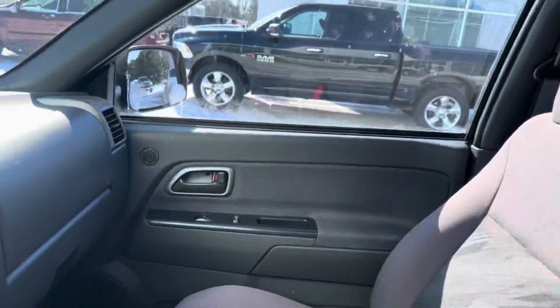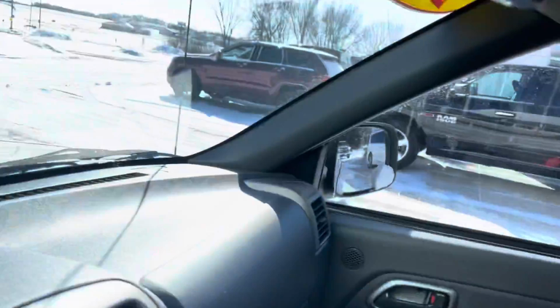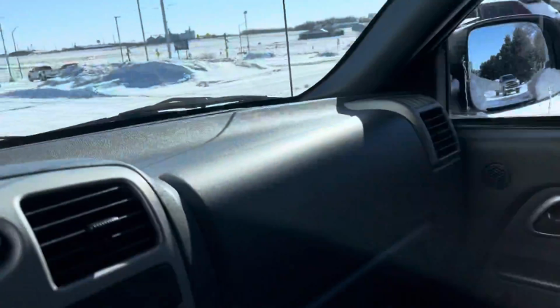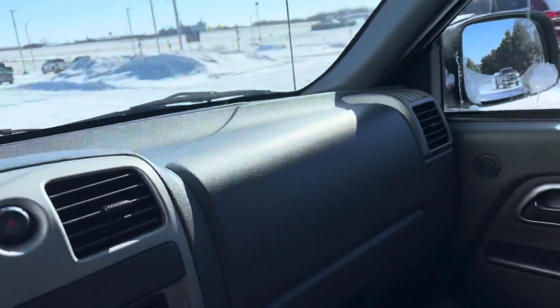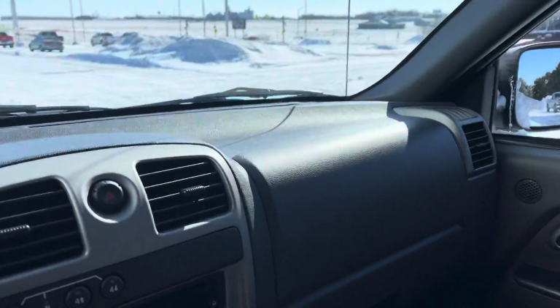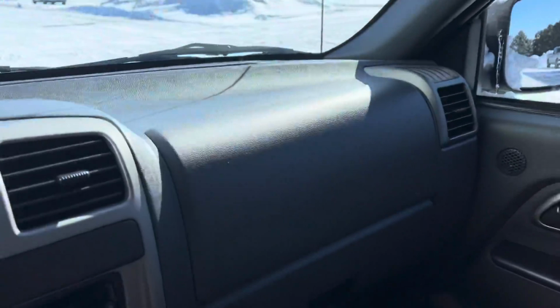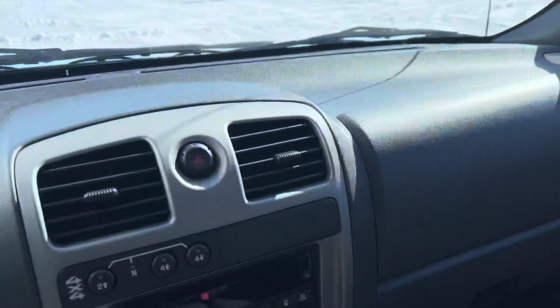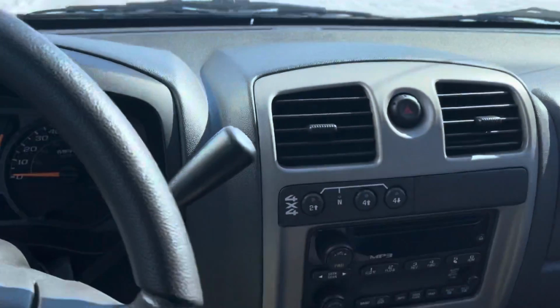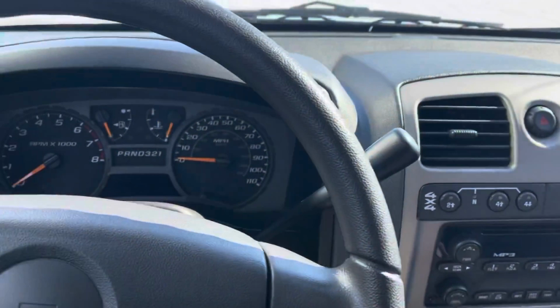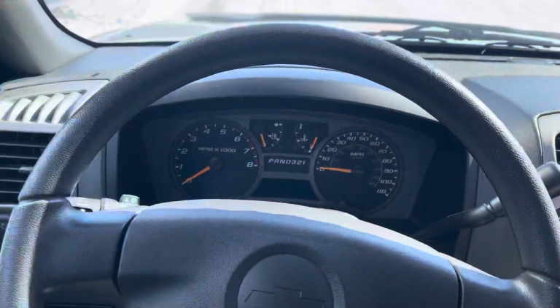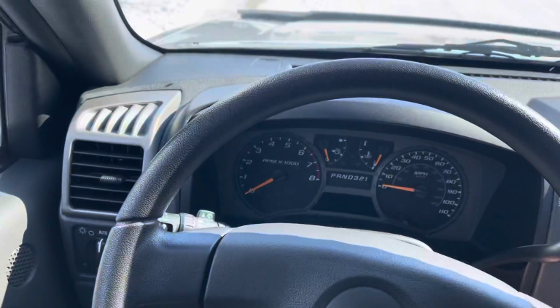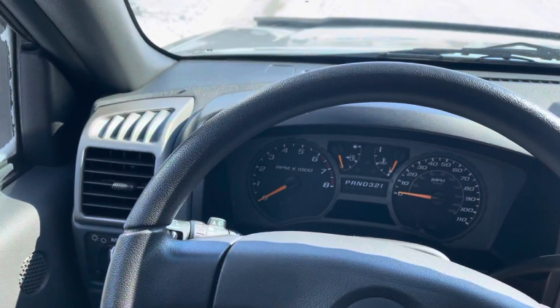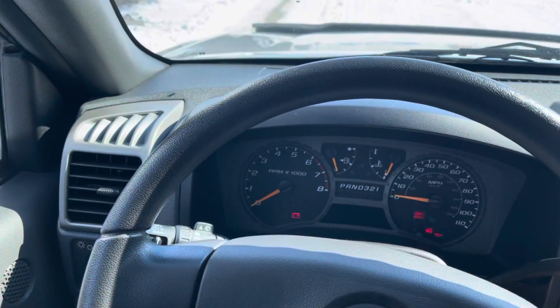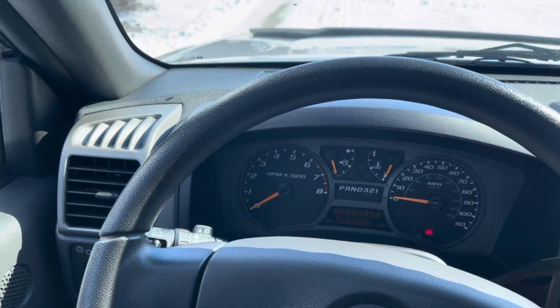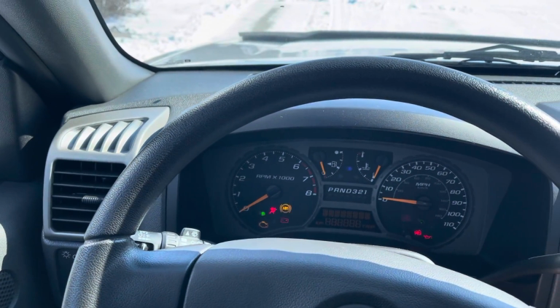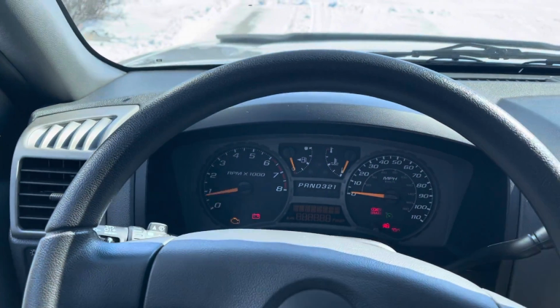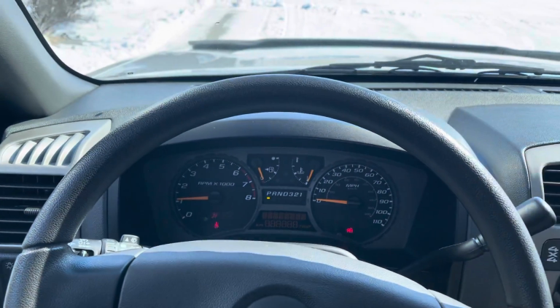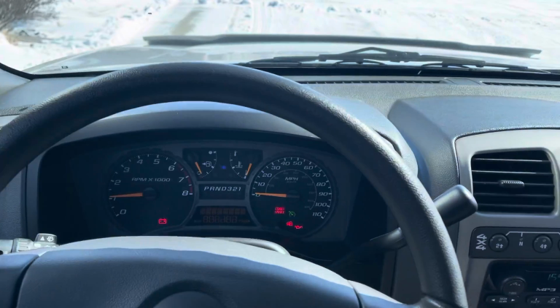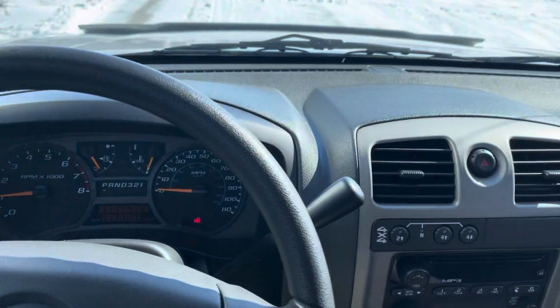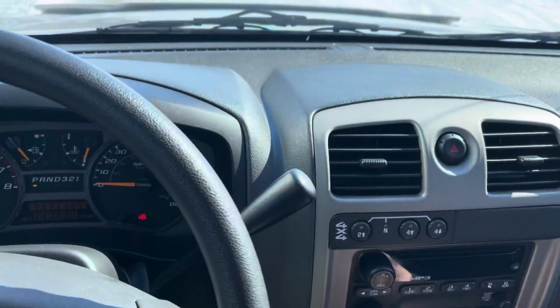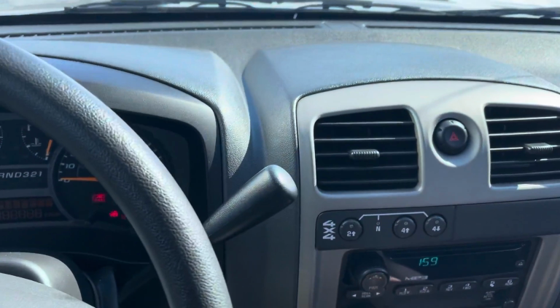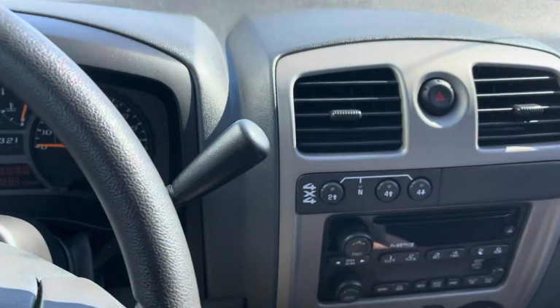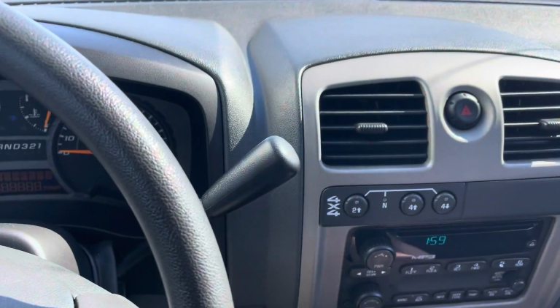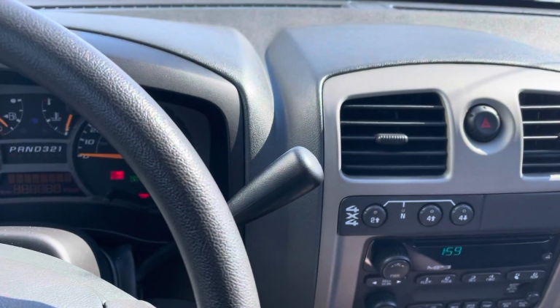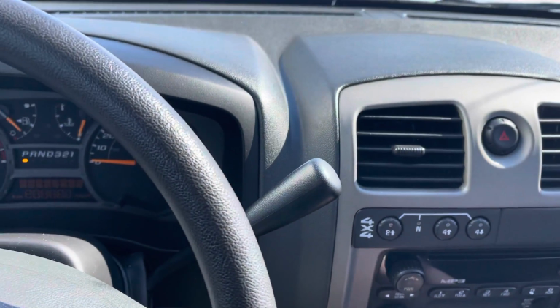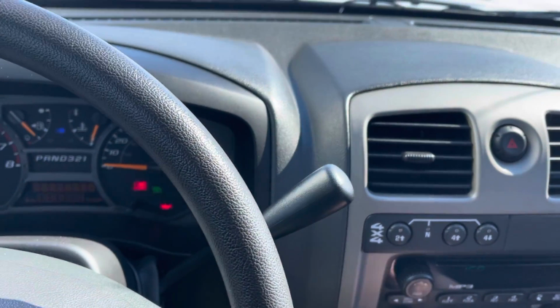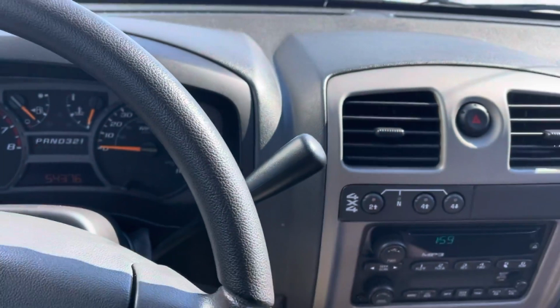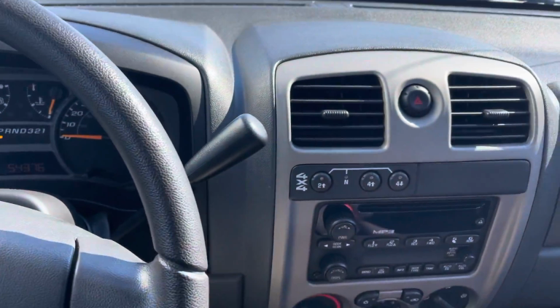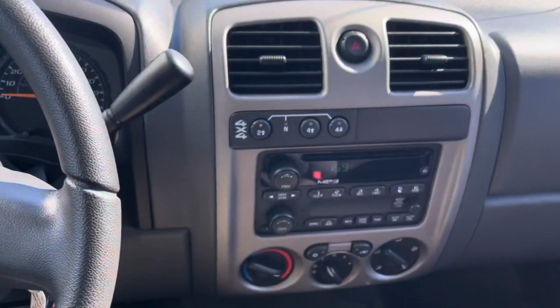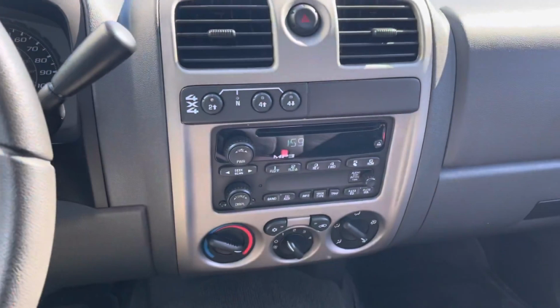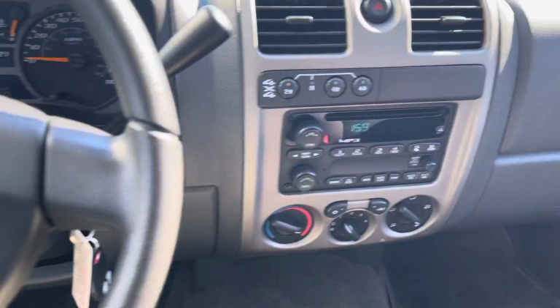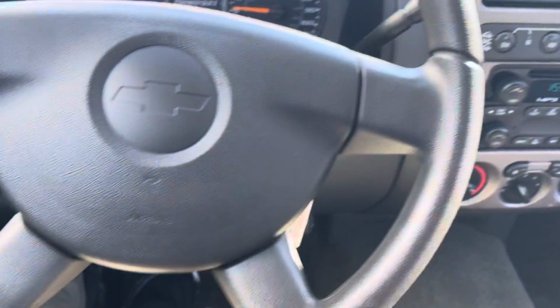Very clean, no smoker or anything like that. I'll start it up for you. As far as I can see, everything works — heater, the AC worked in our inspection, and 4L drive is fine.